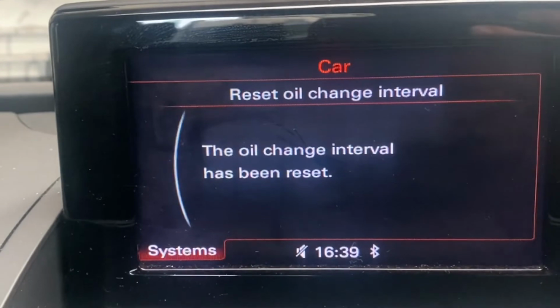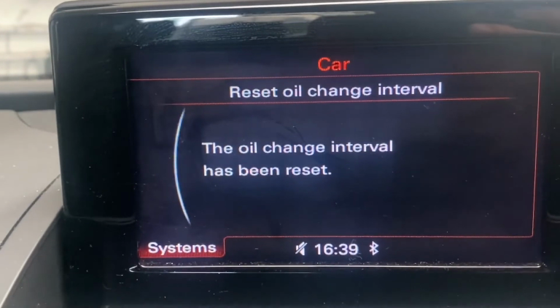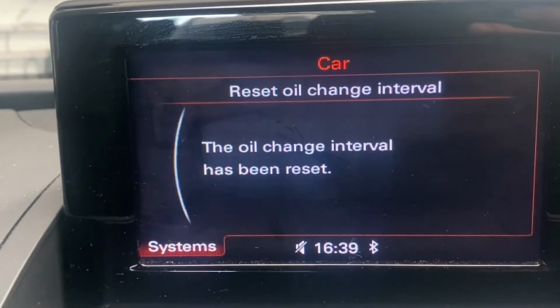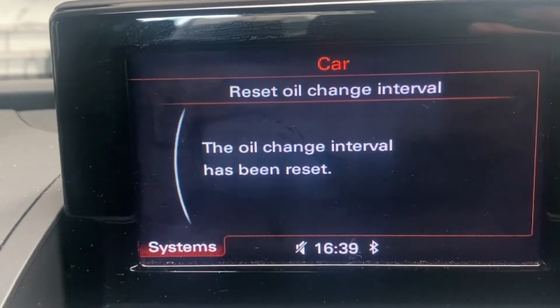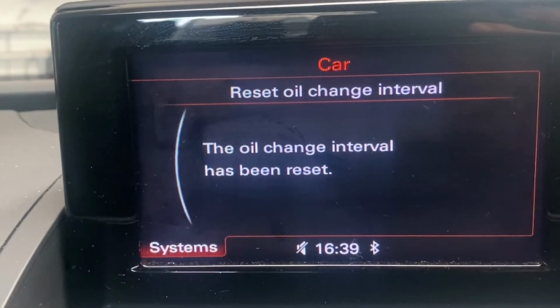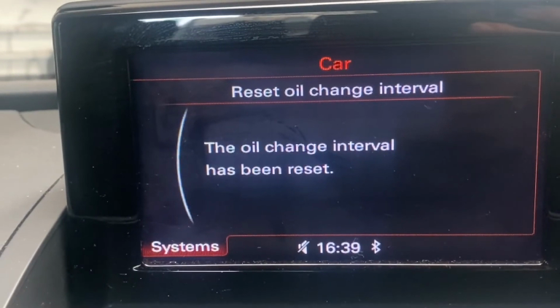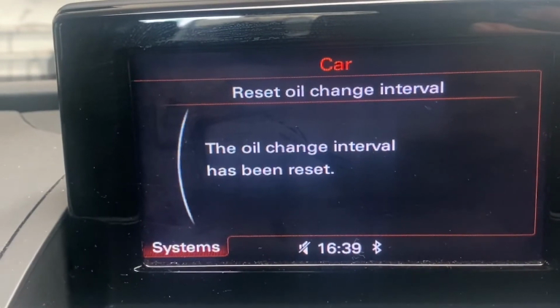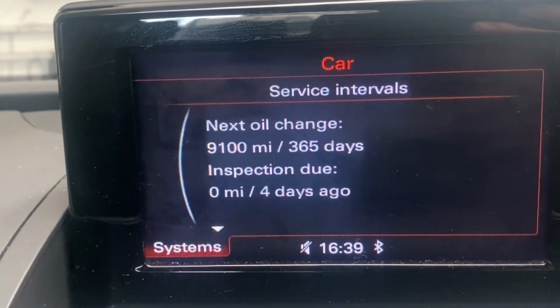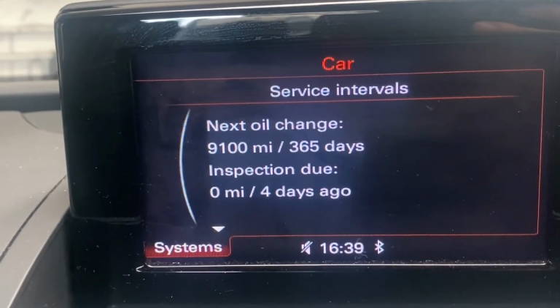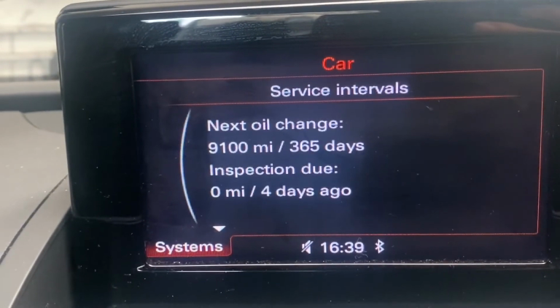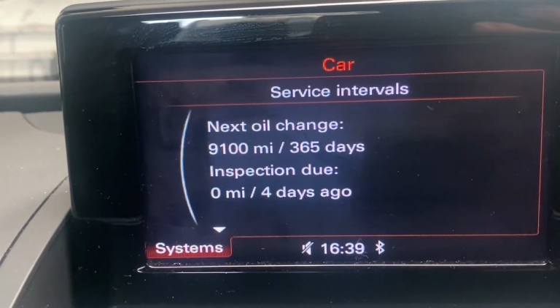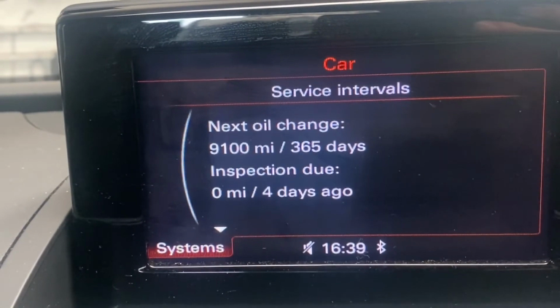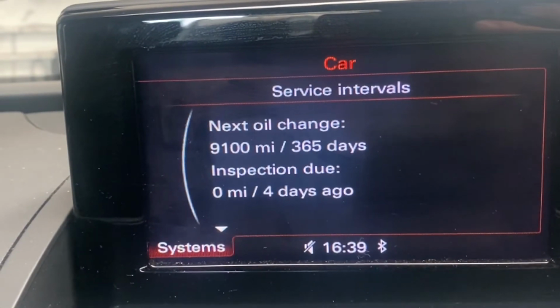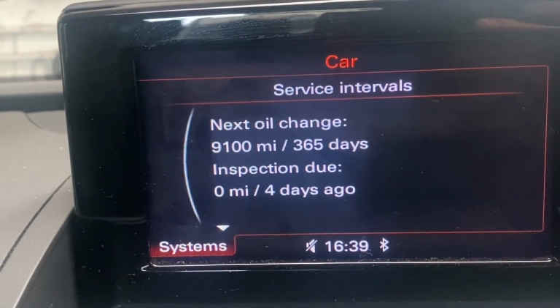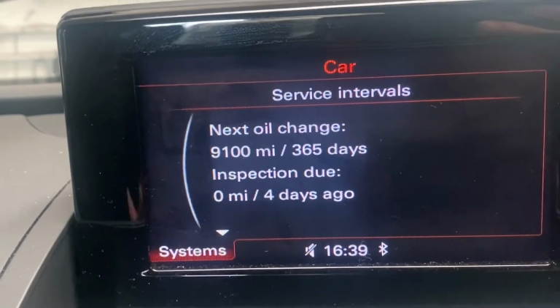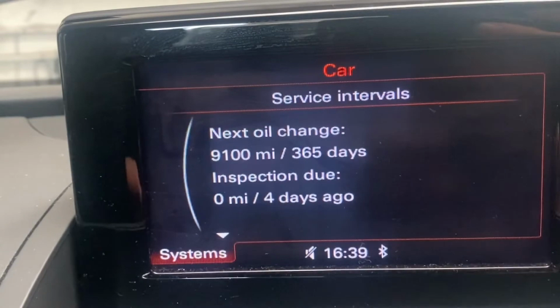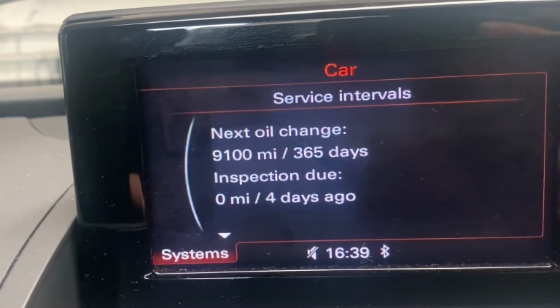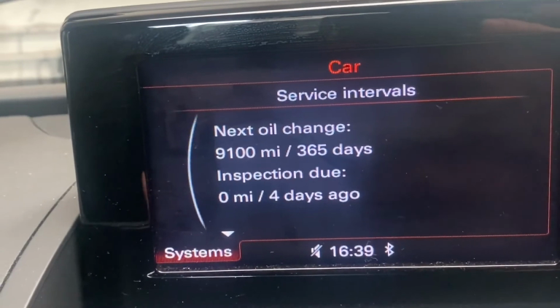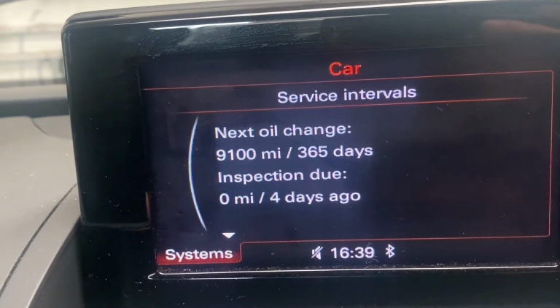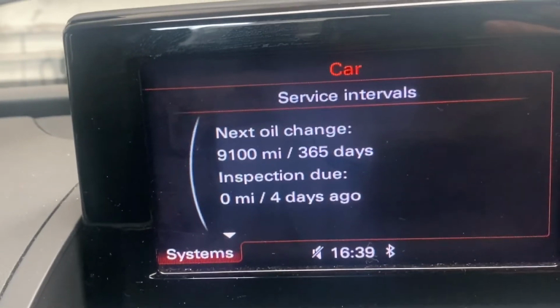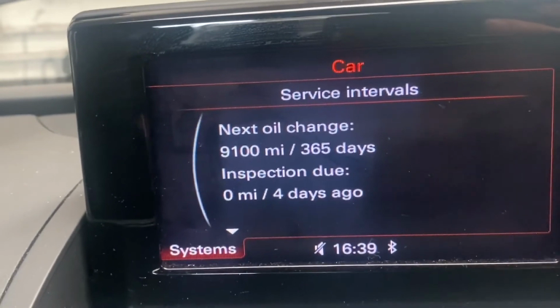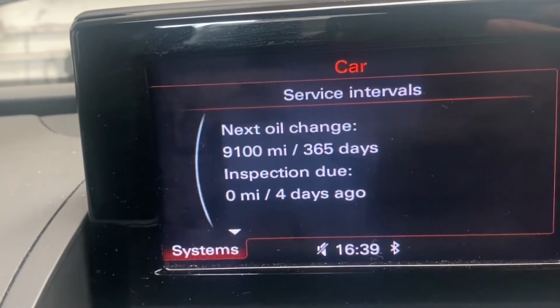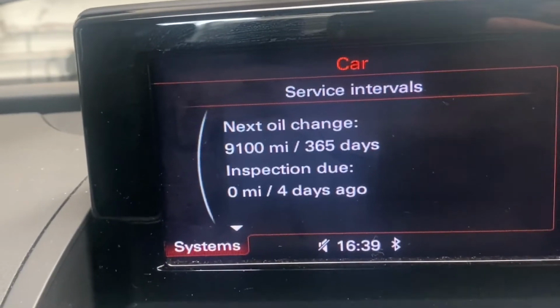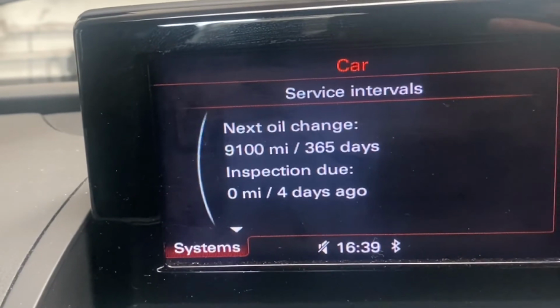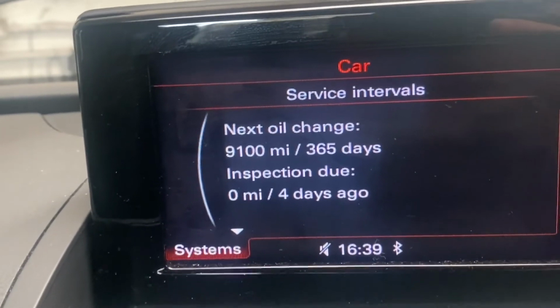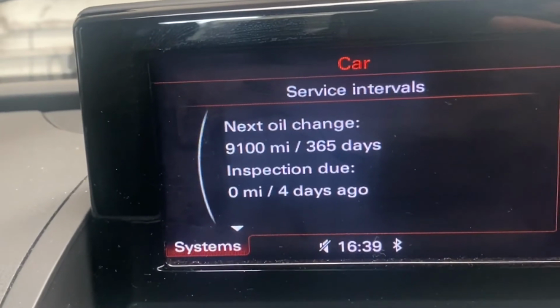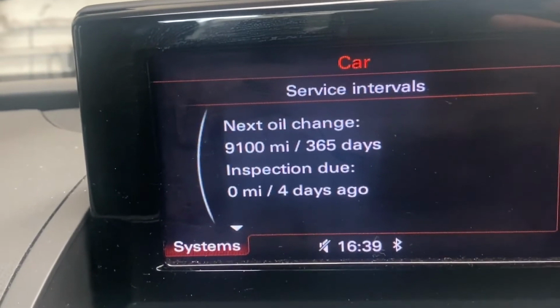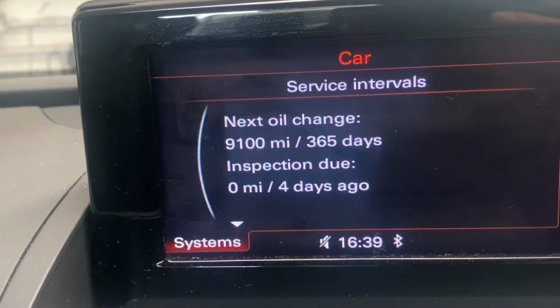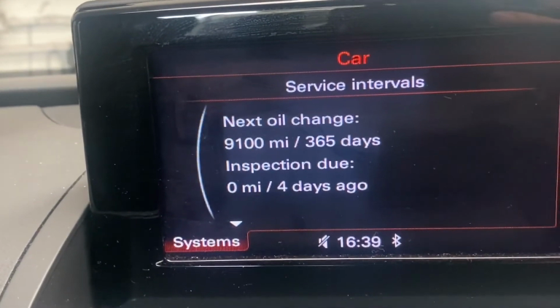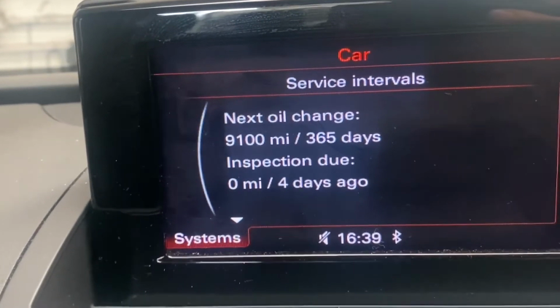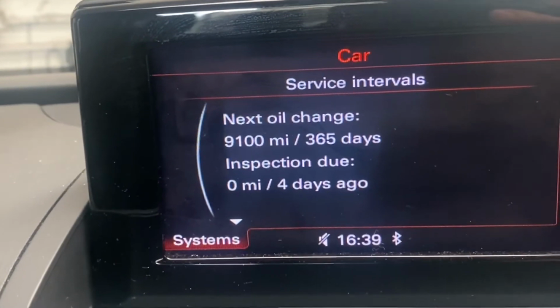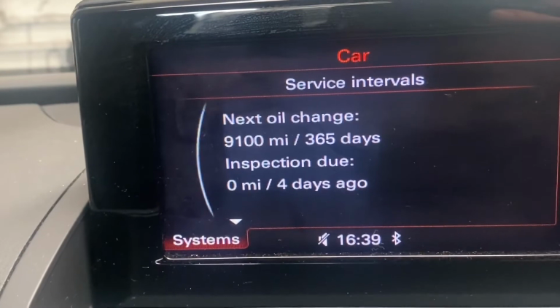Press 'Yes' to confirm. That's now been reset — next service change is shown as 9,100 miles or 365 days.